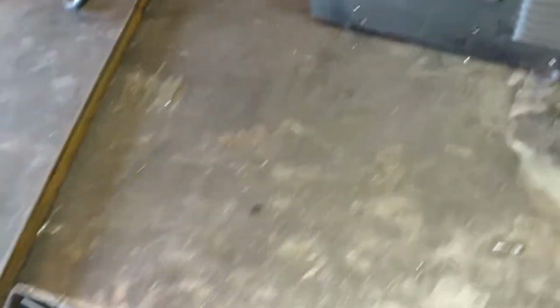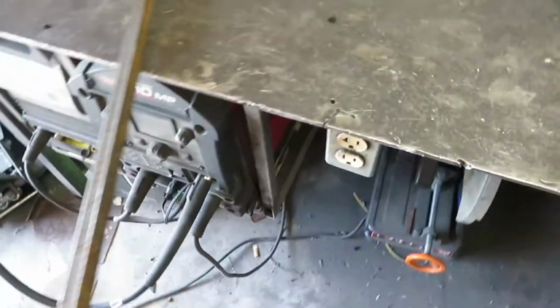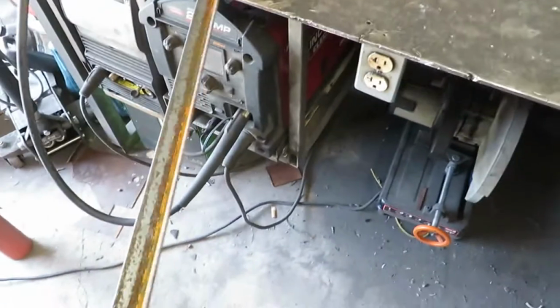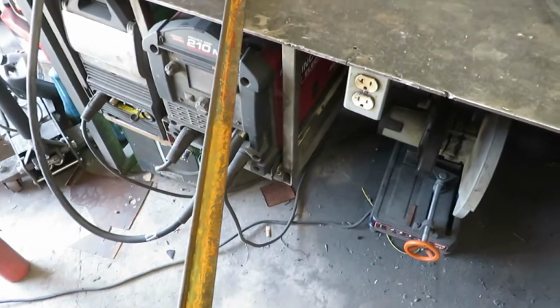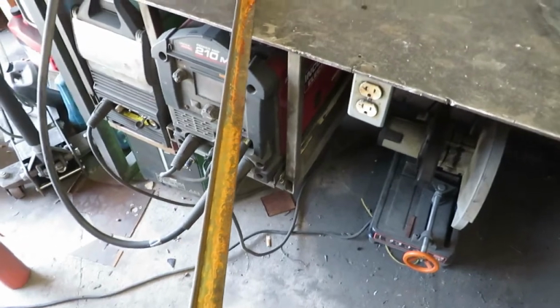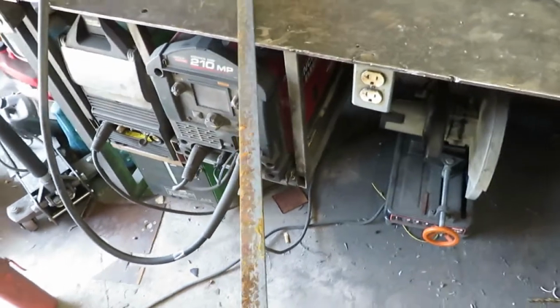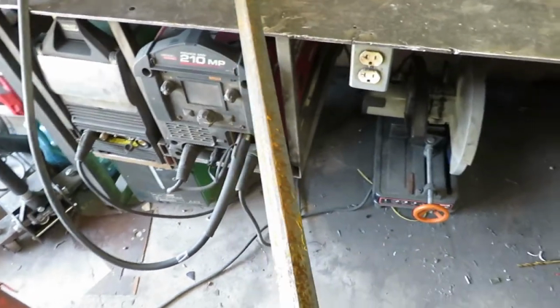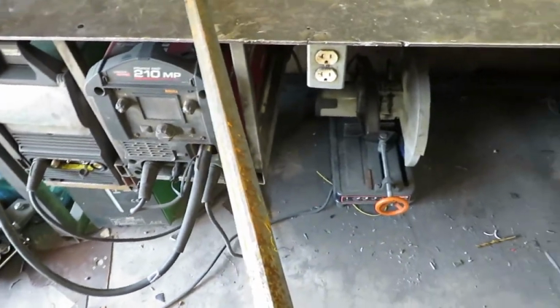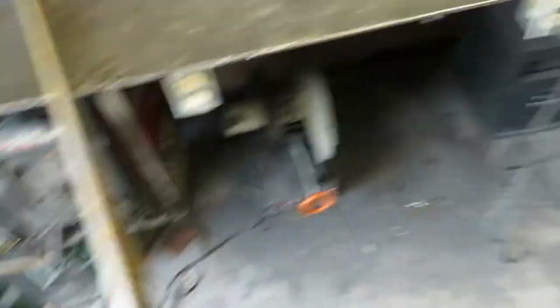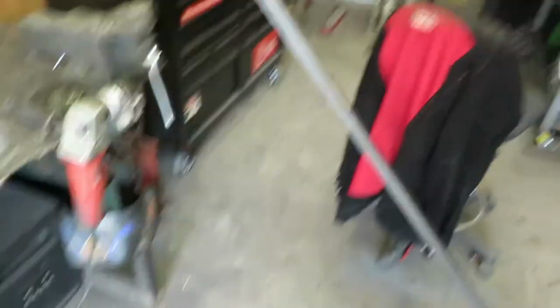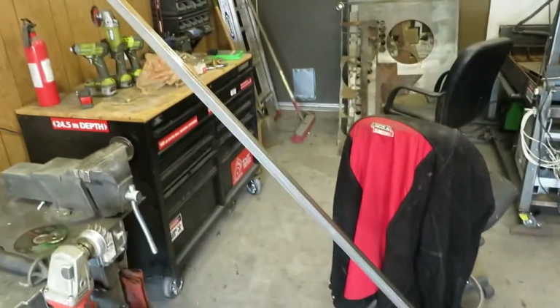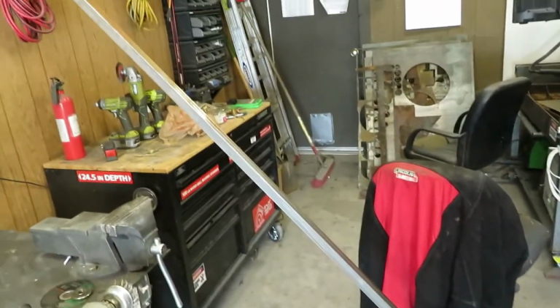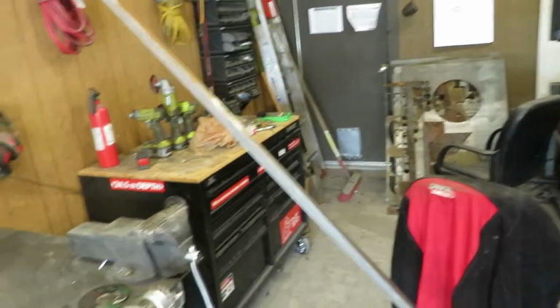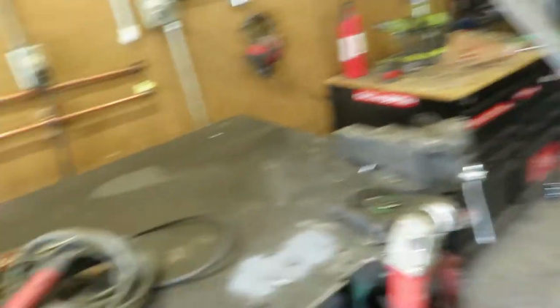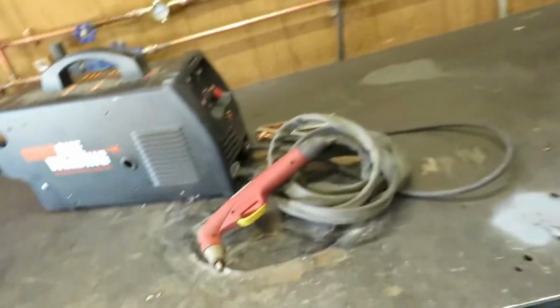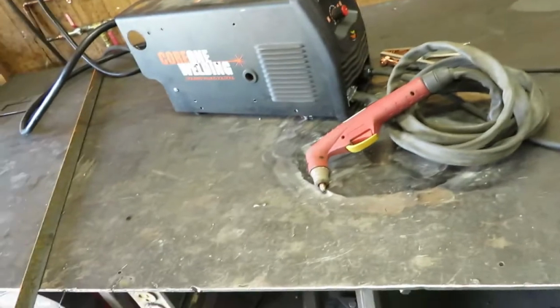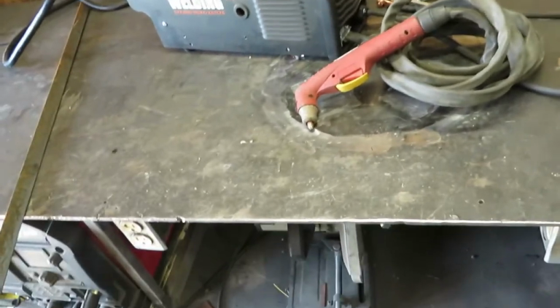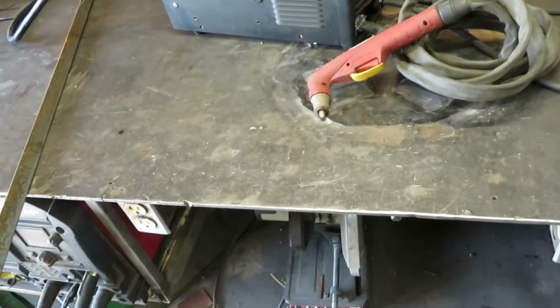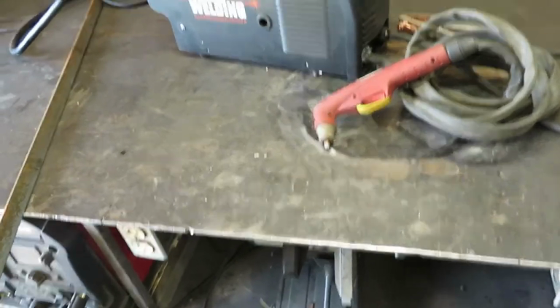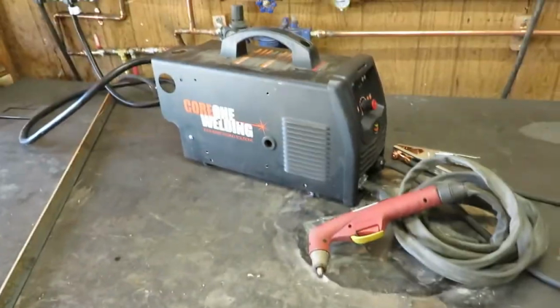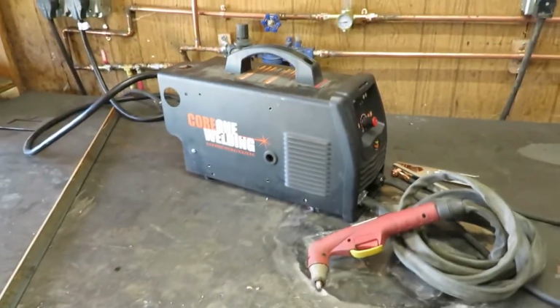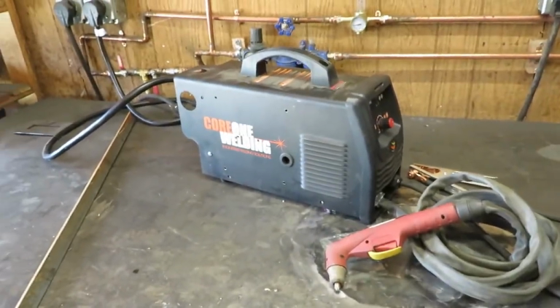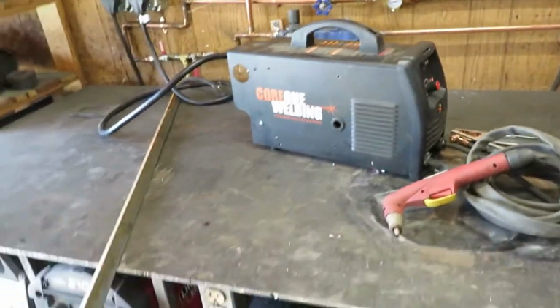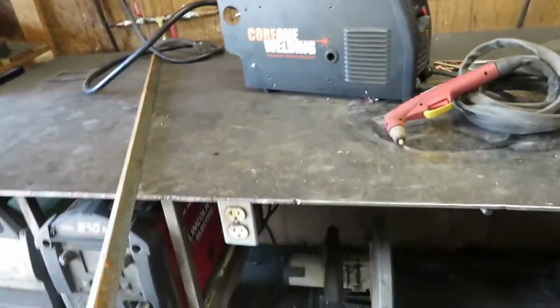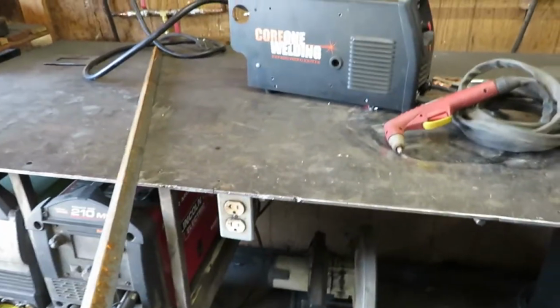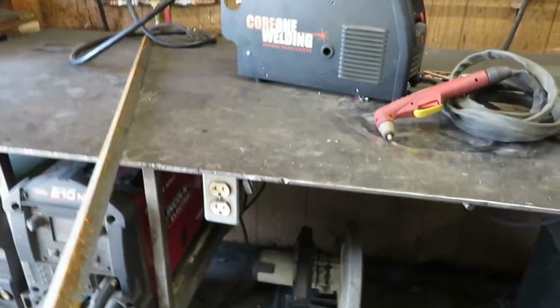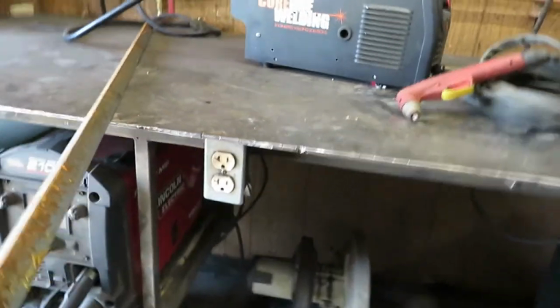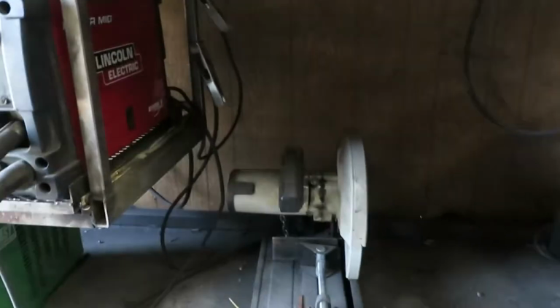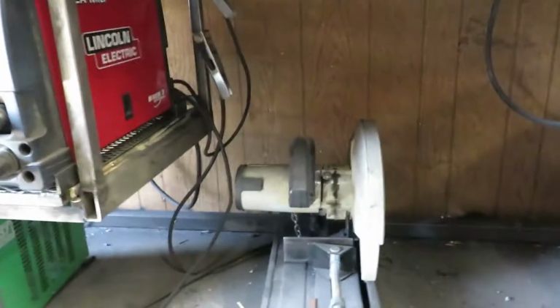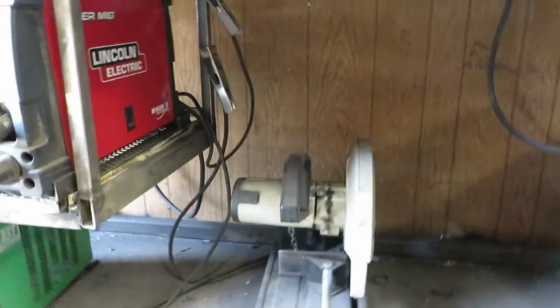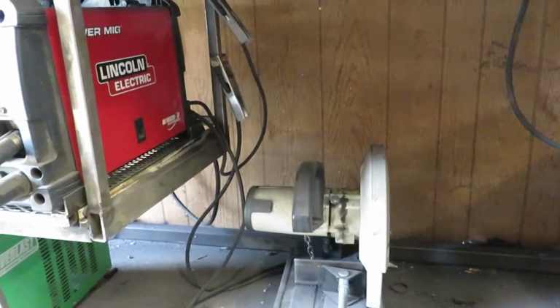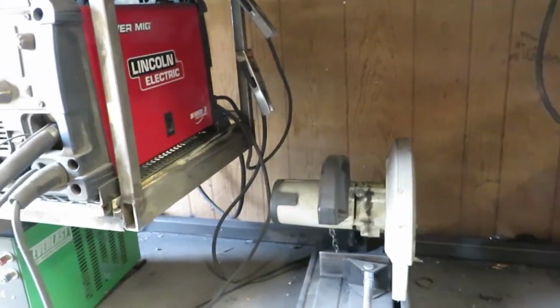Found some one-inch angle iron and some one-inch square tube. I'm just going to make a little enclosure for it to sit in and then weld that underneath the bench.